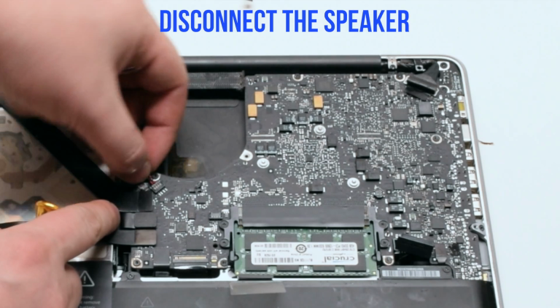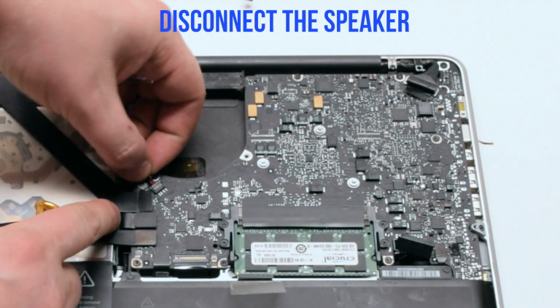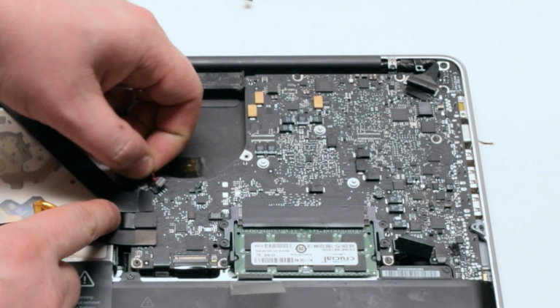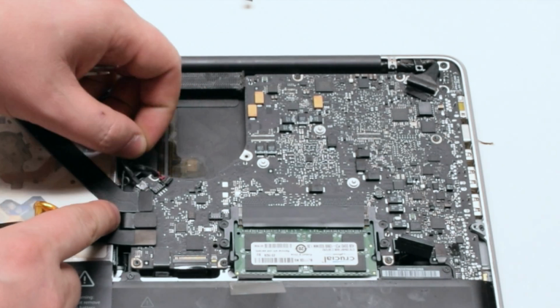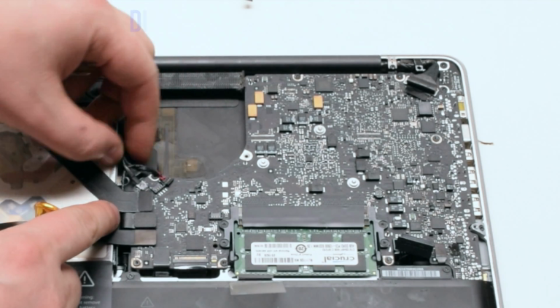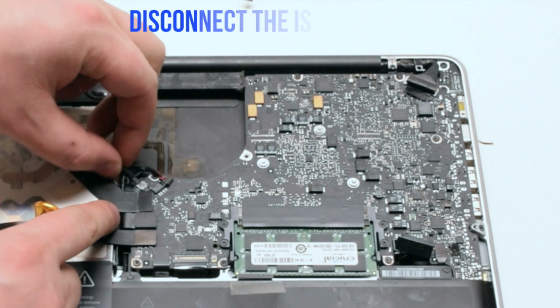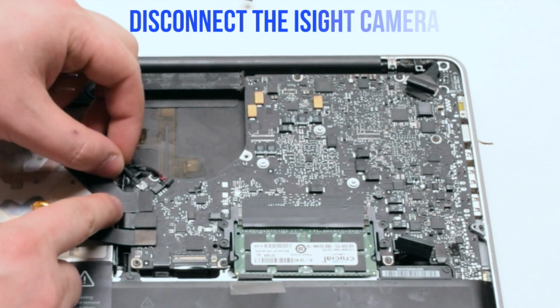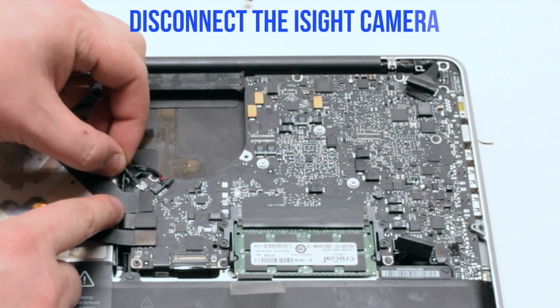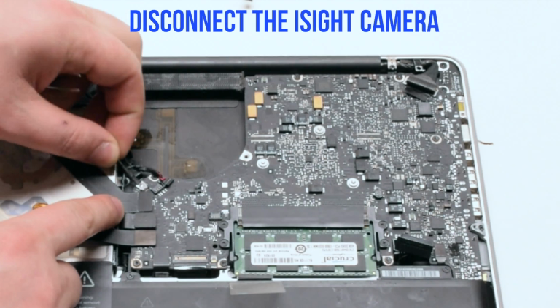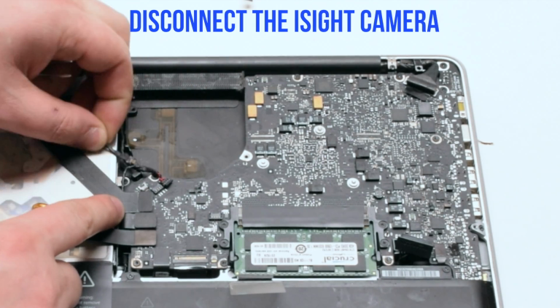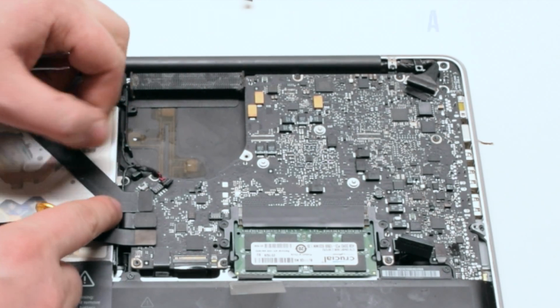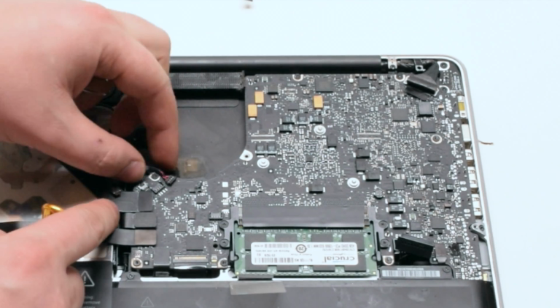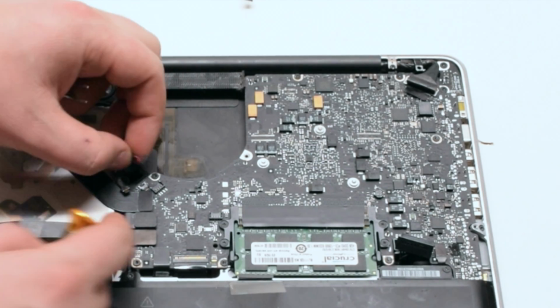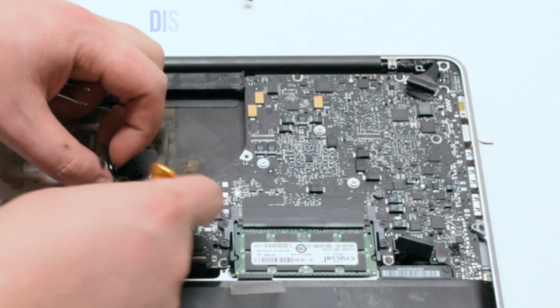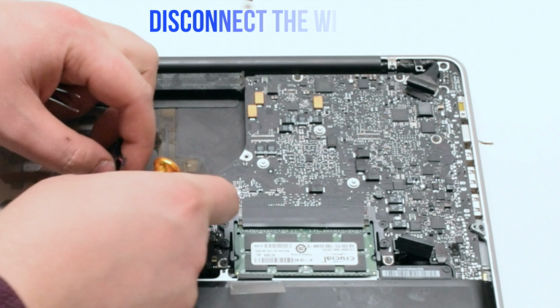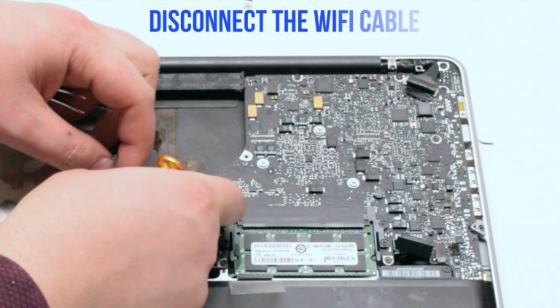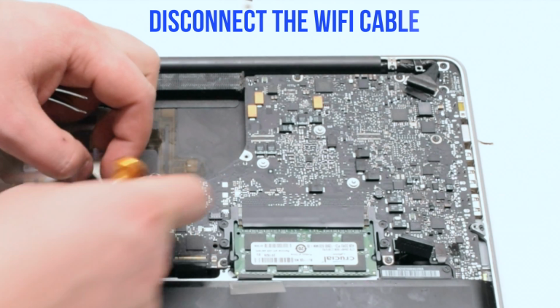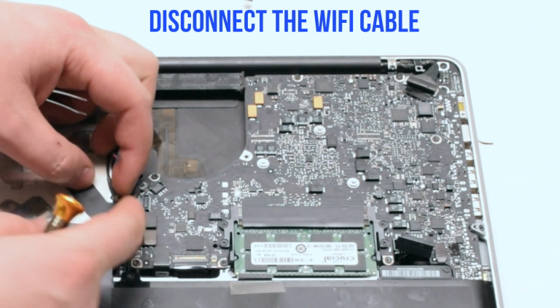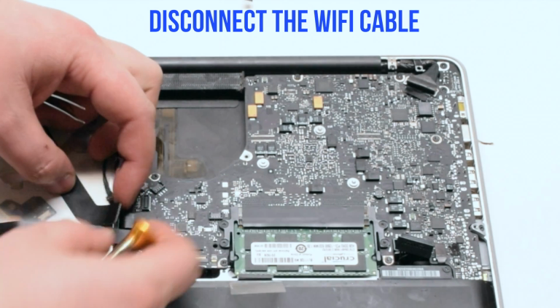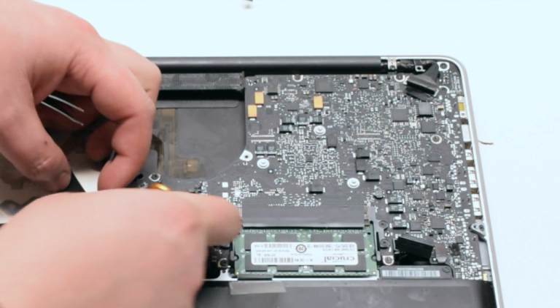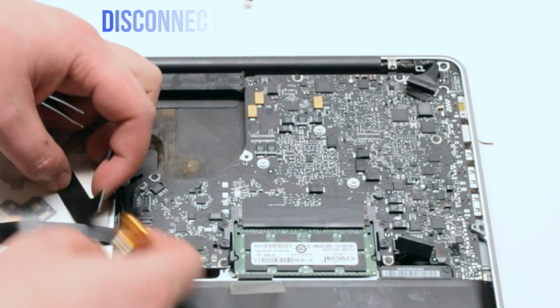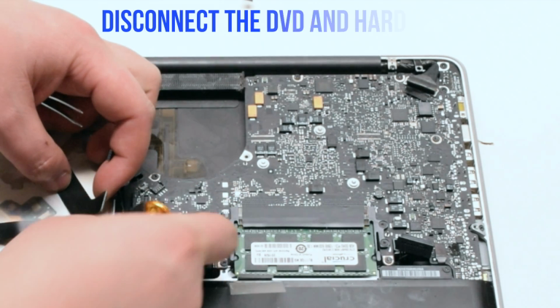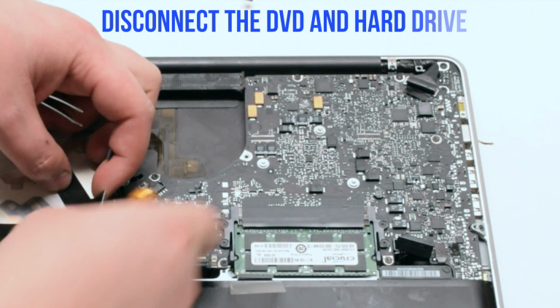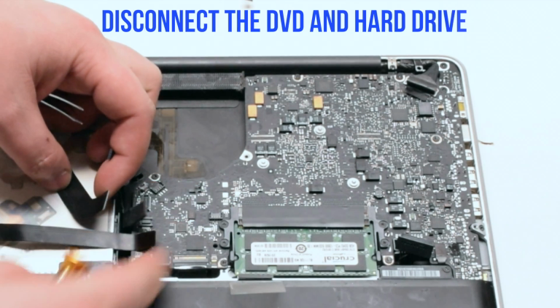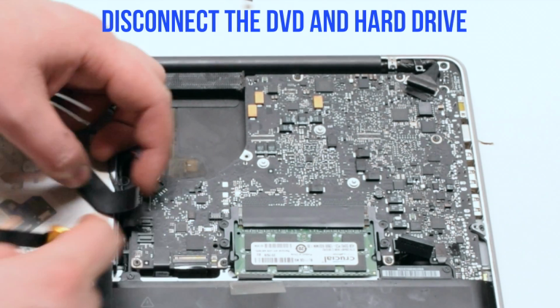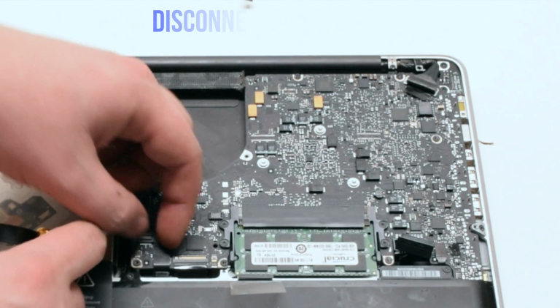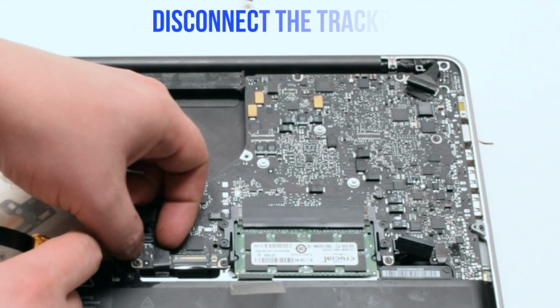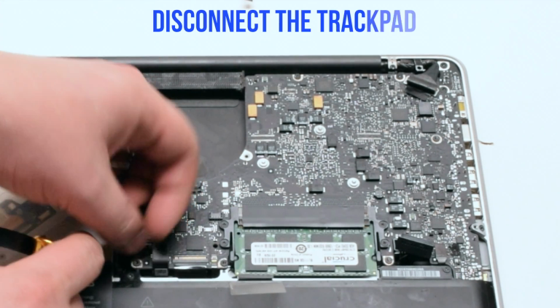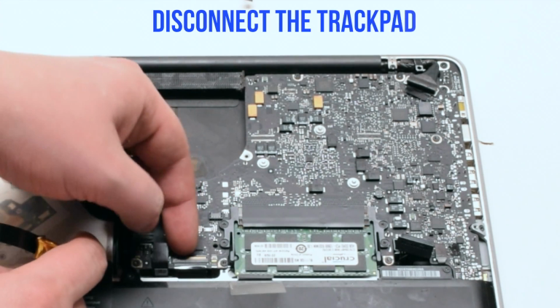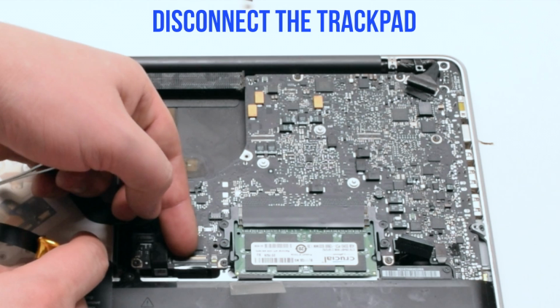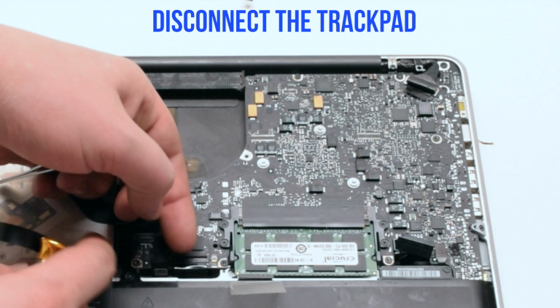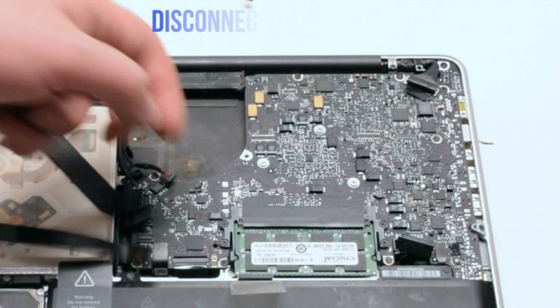Disconnect the speaker. Disconnect the iSight camera. Disconnect the WiFi card. Disconnect the hard drive and the DVD-ROM drive. Disconnect the trackpad.